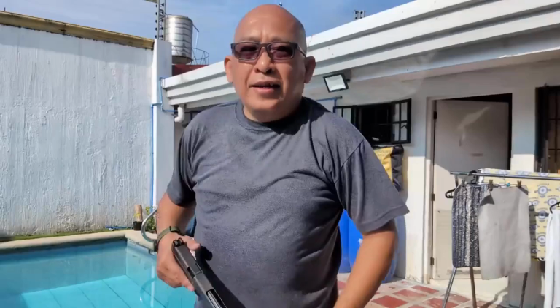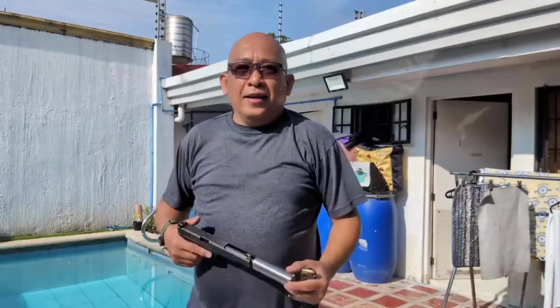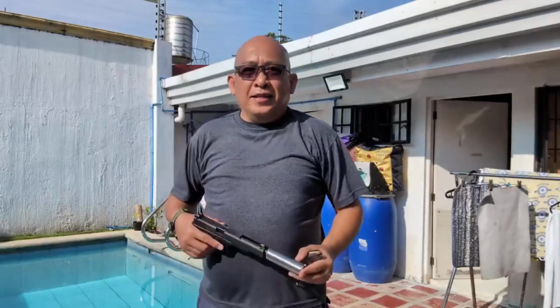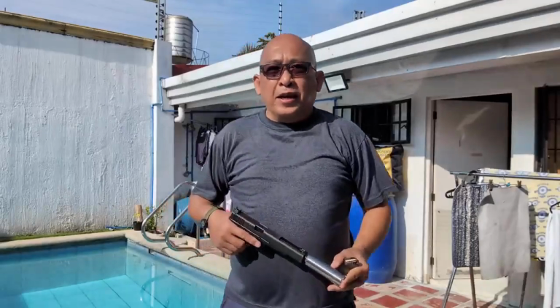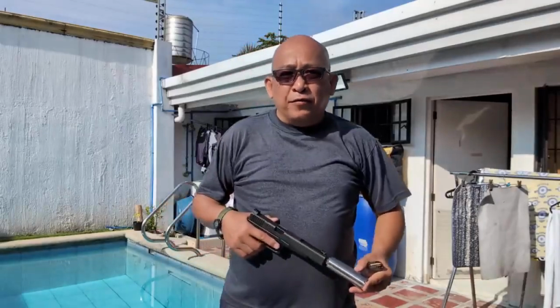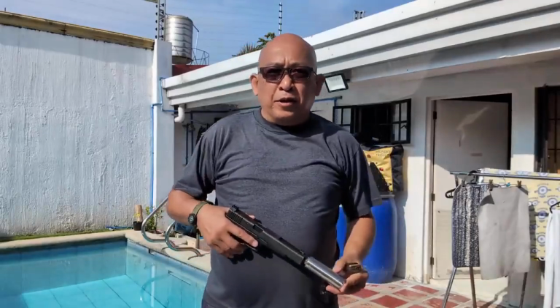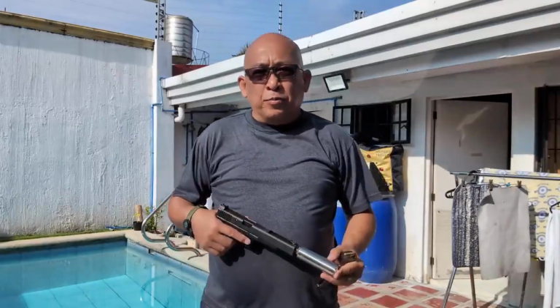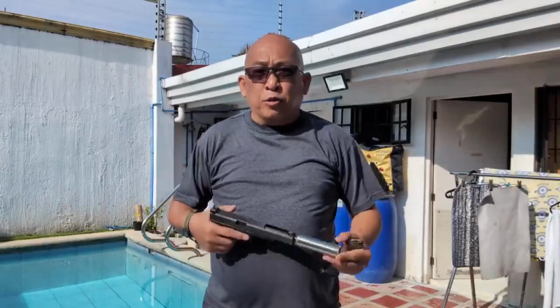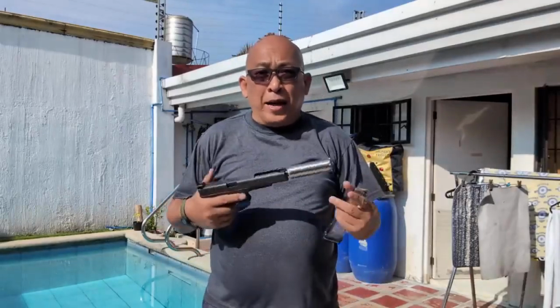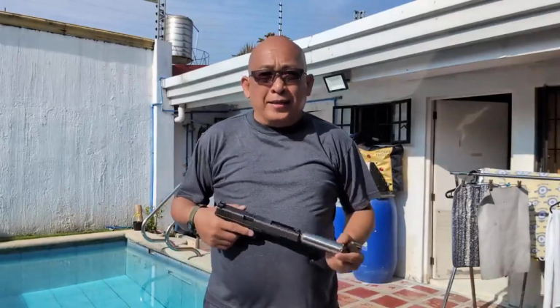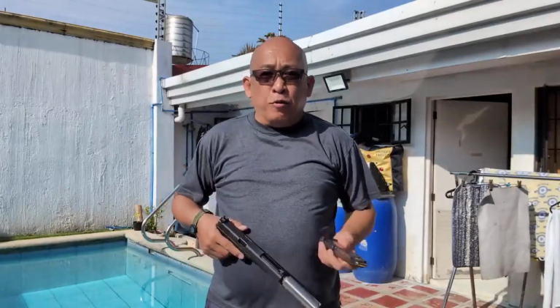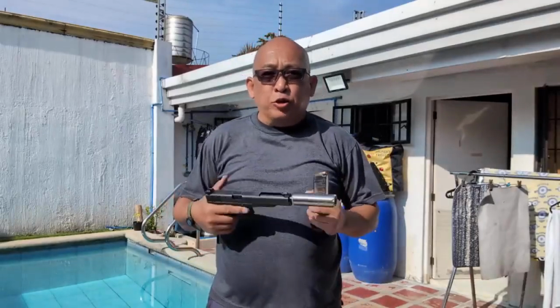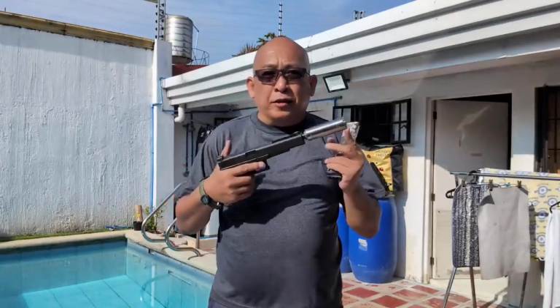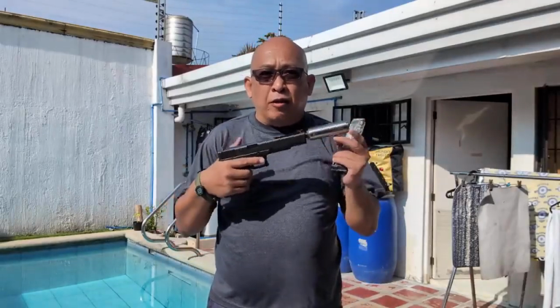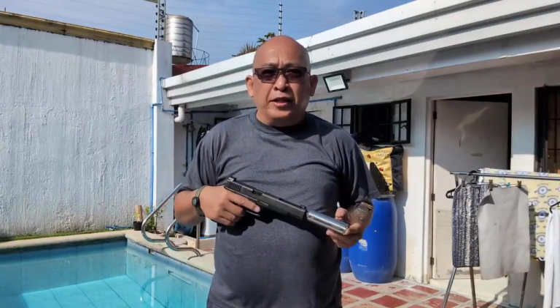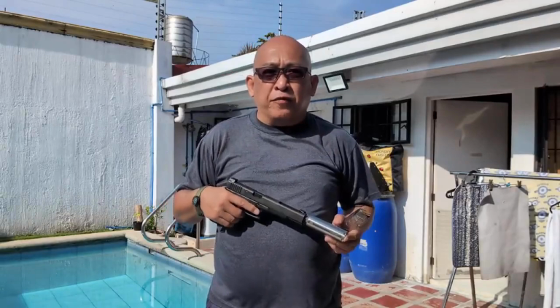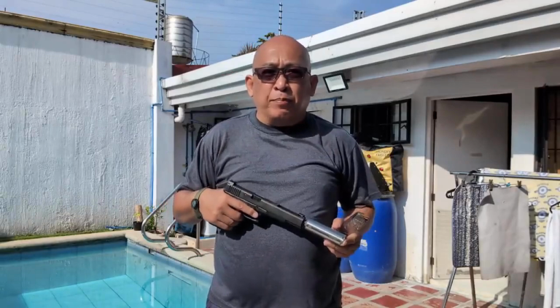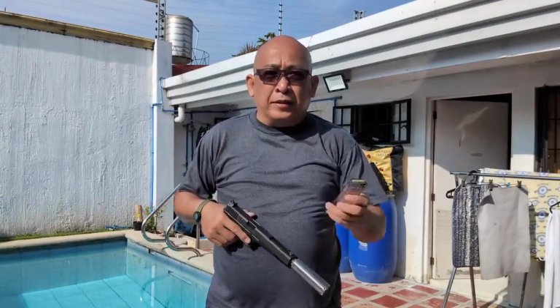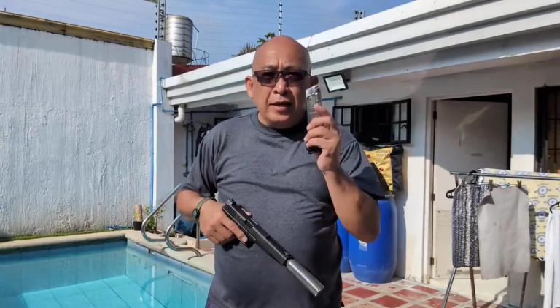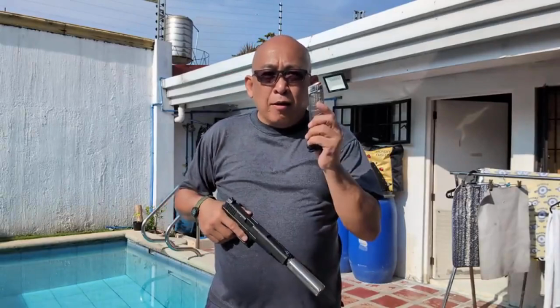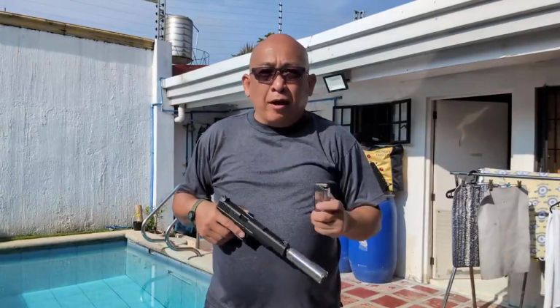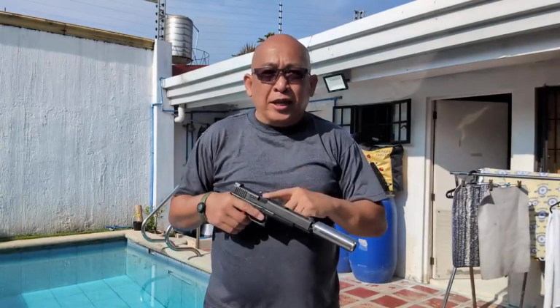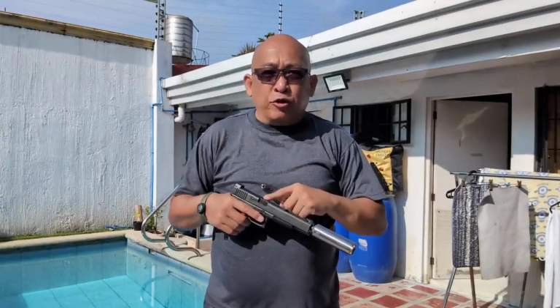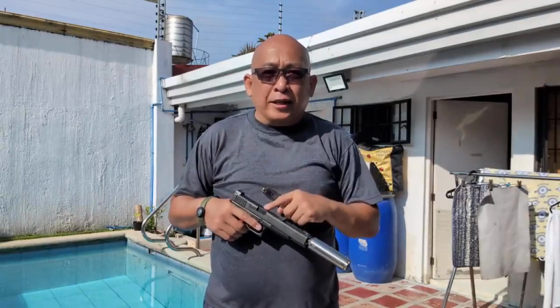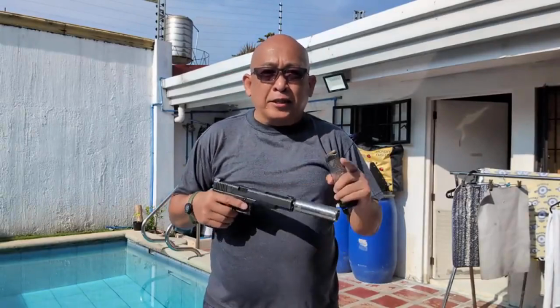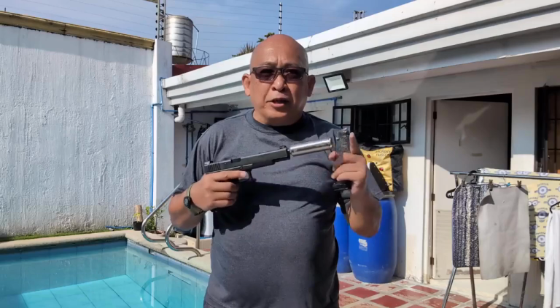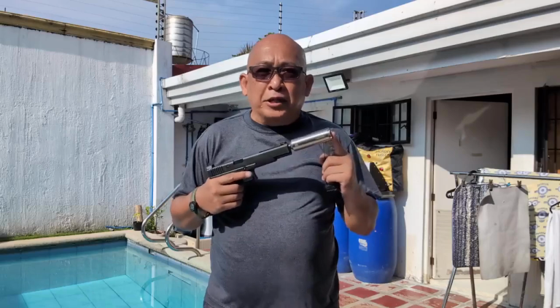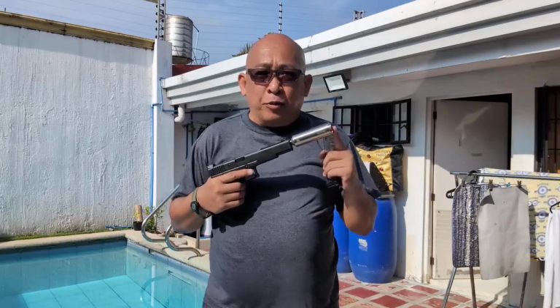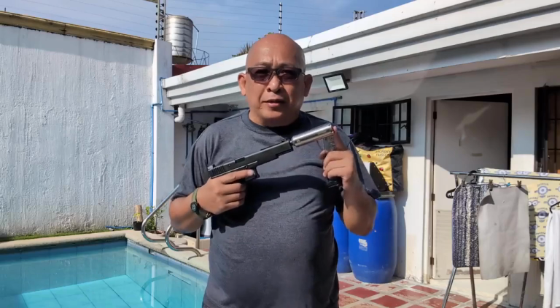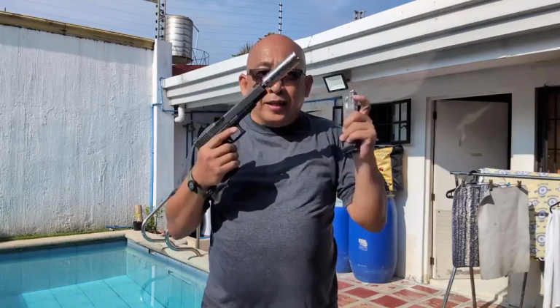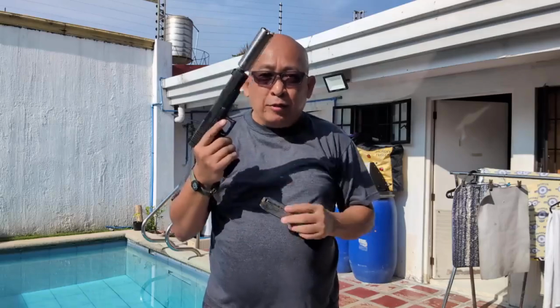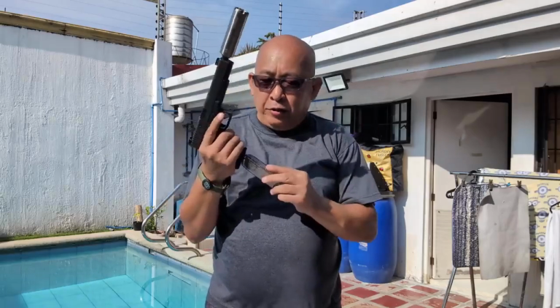This is something I learned from the U.S. Marshals way back. If you want to shoot a Glock or any striker-fired pistol without the shell extracting, especially when you're using a suppressor, this is what you do.